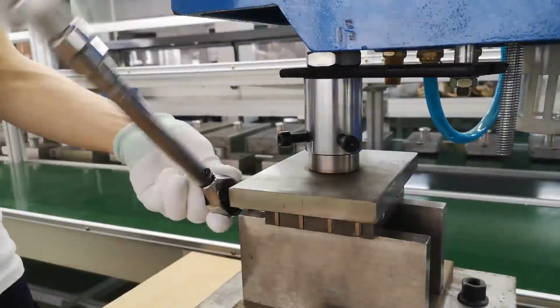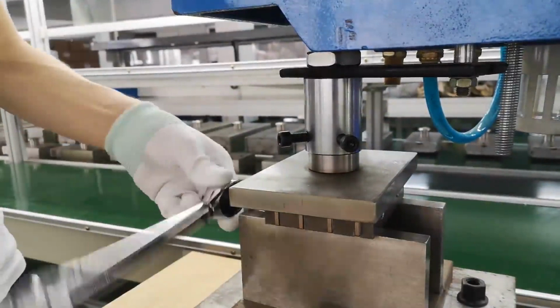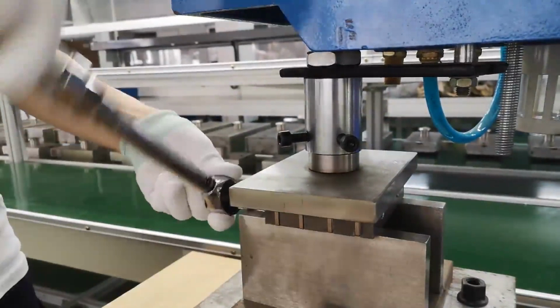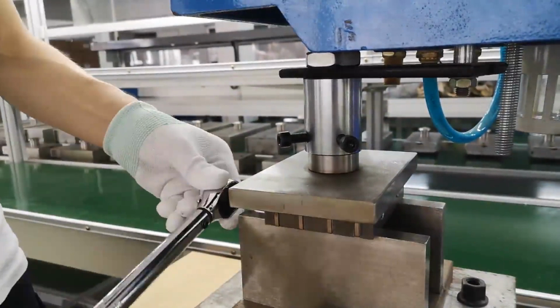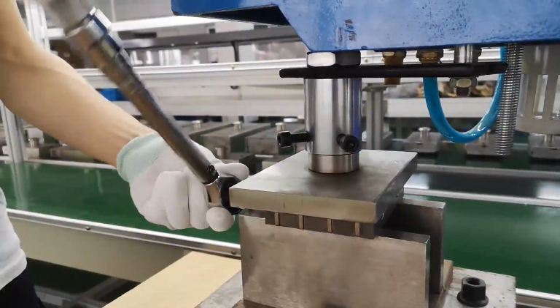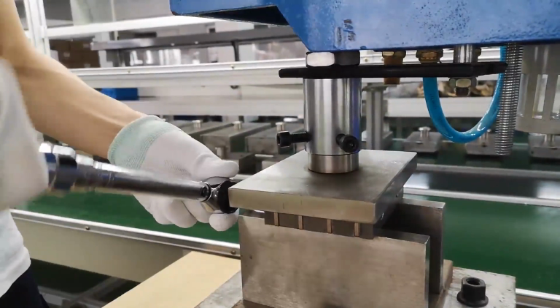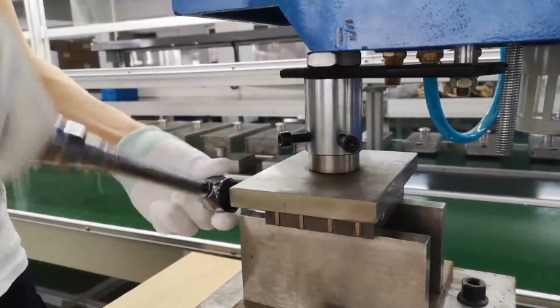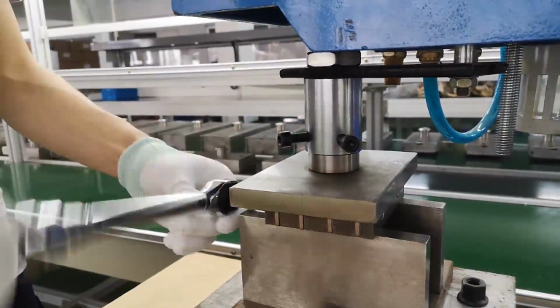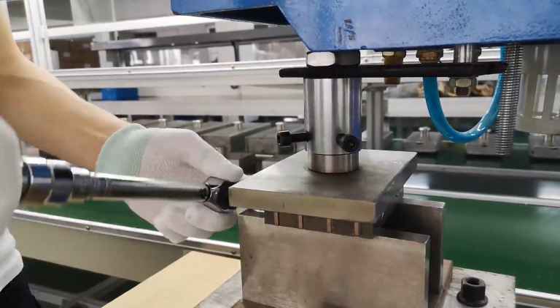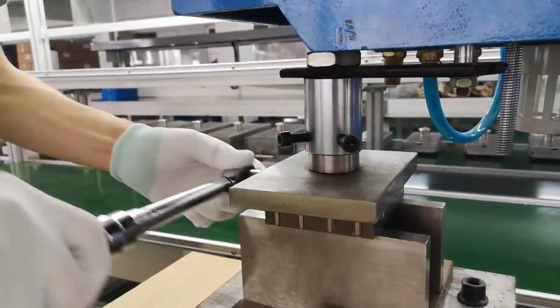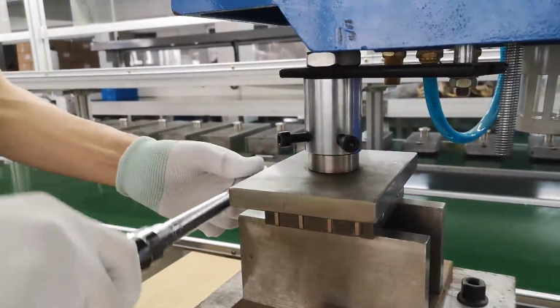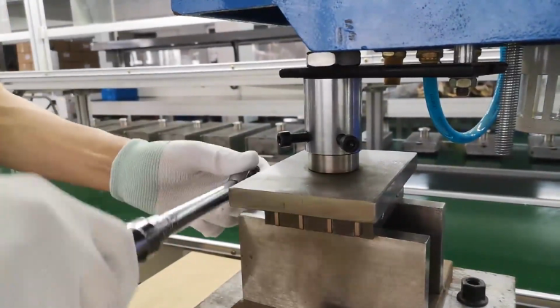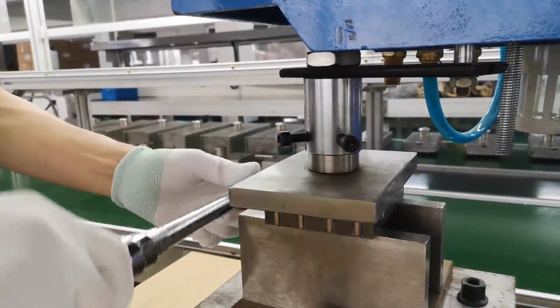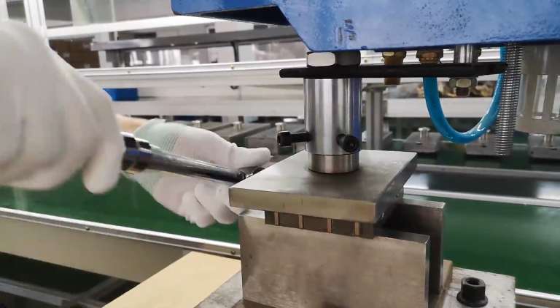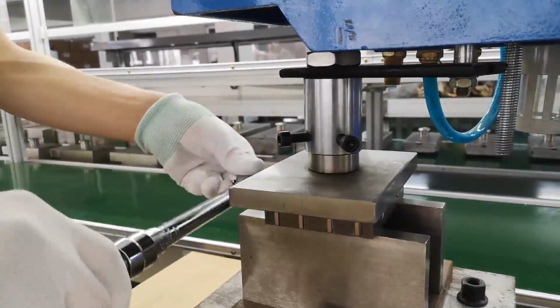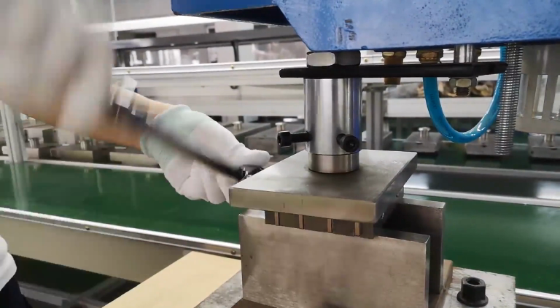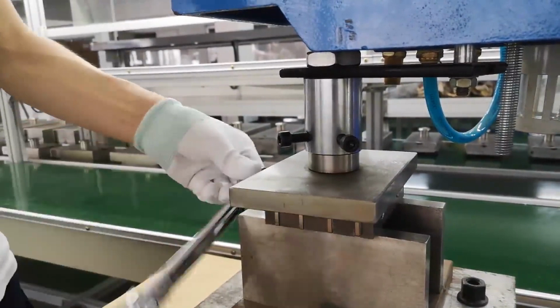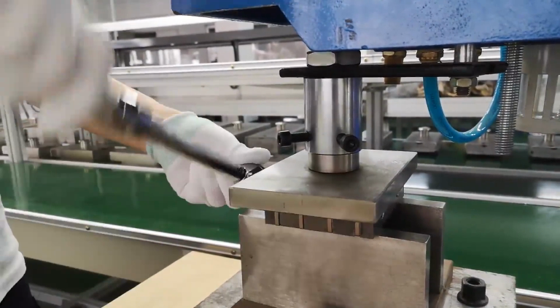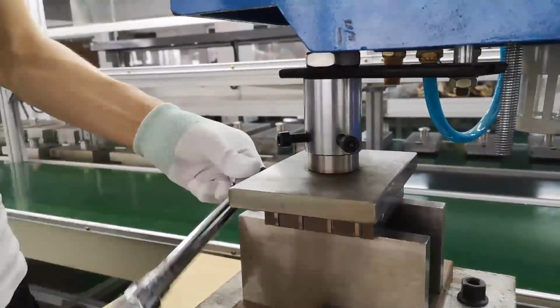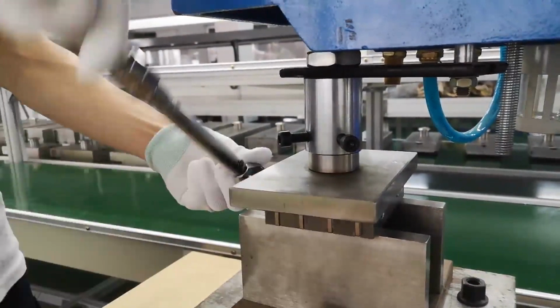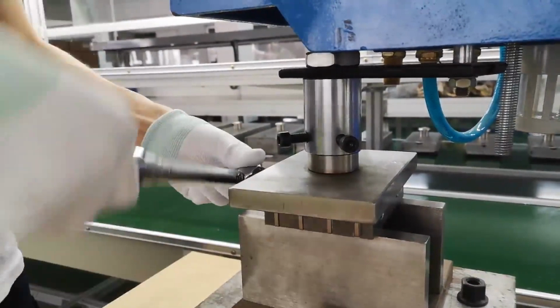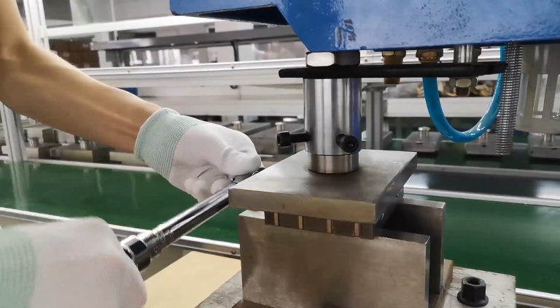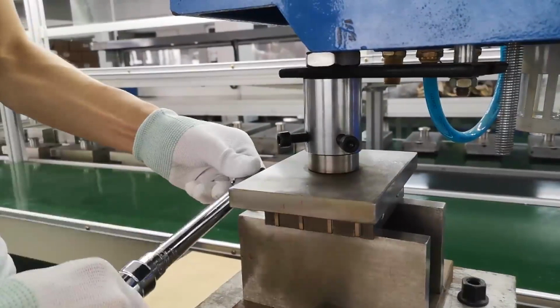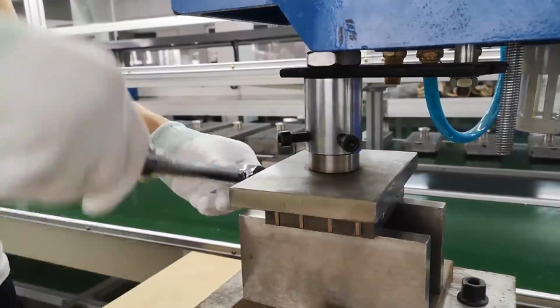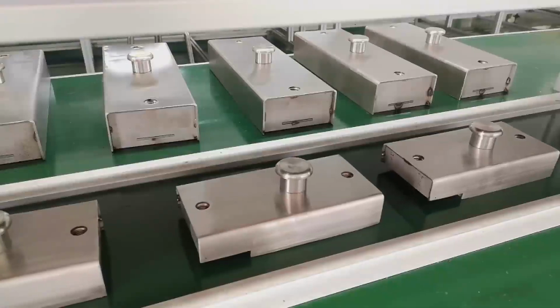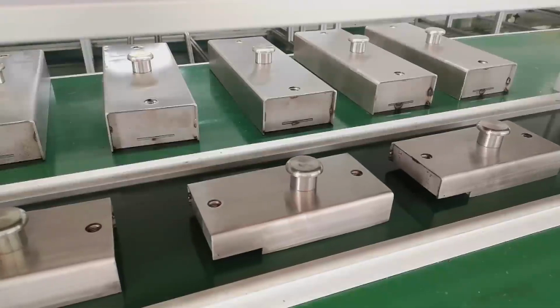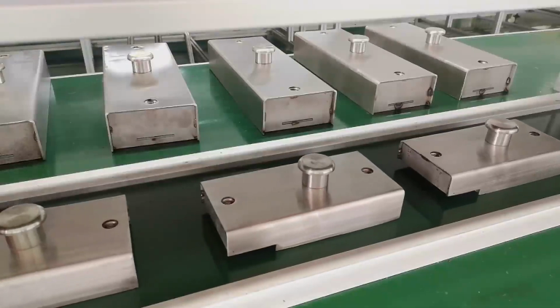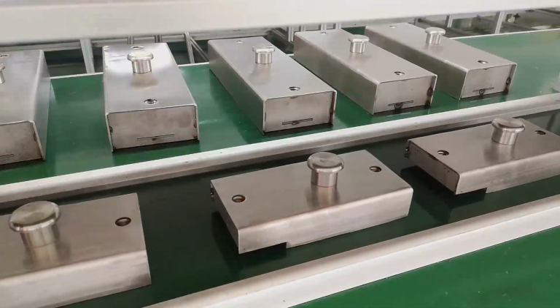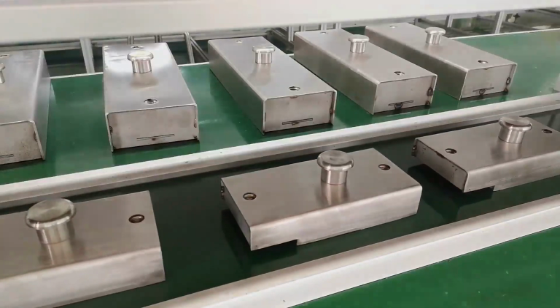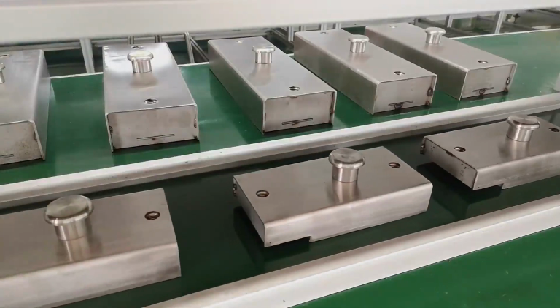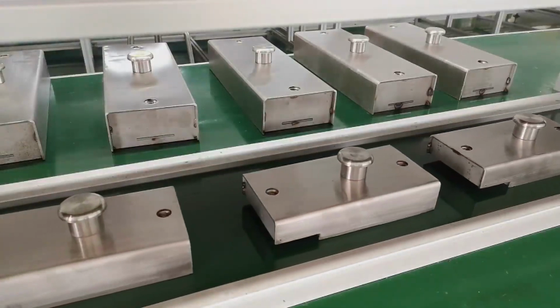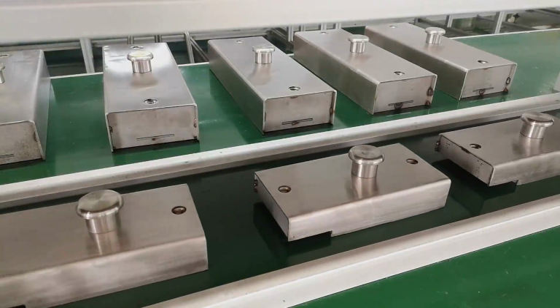Before that, our skilled product engineers already designed the best magnetic circuits and assembly fixtures to achieve the best cost performance.